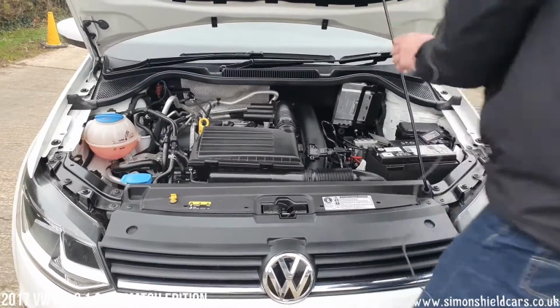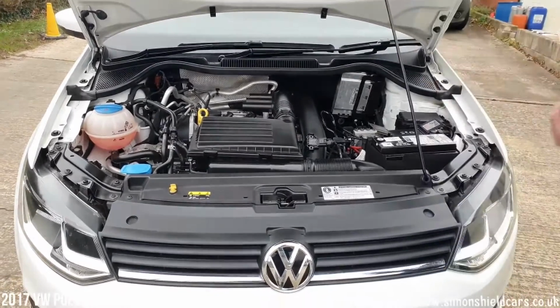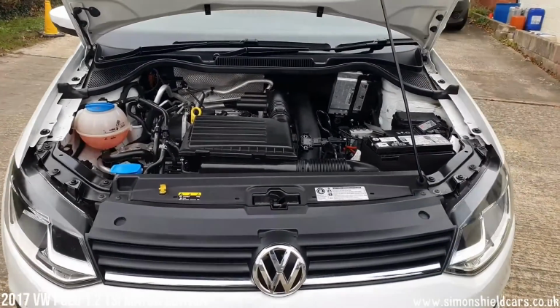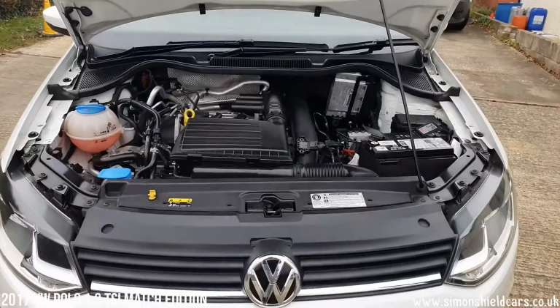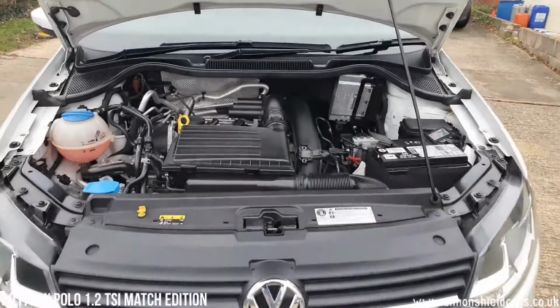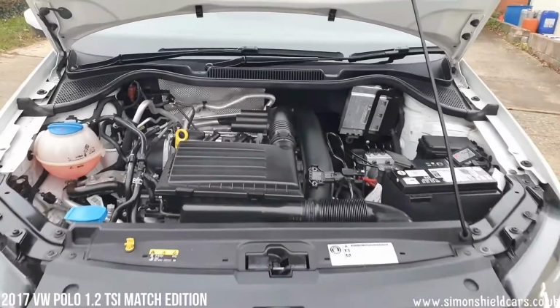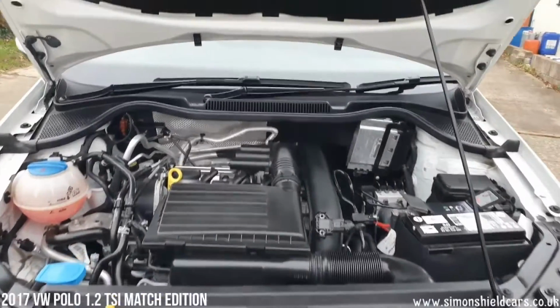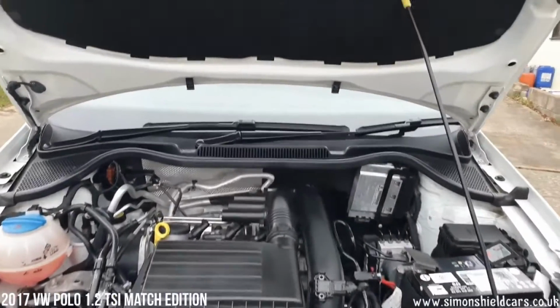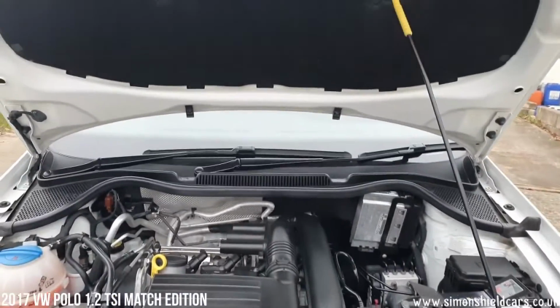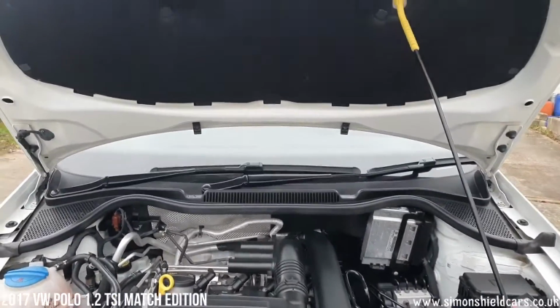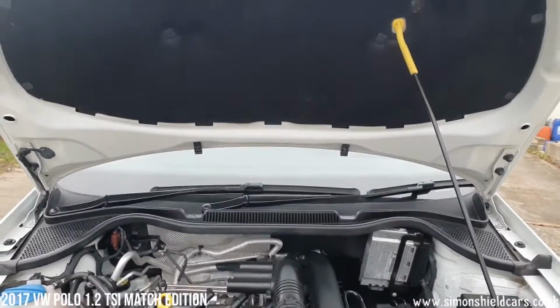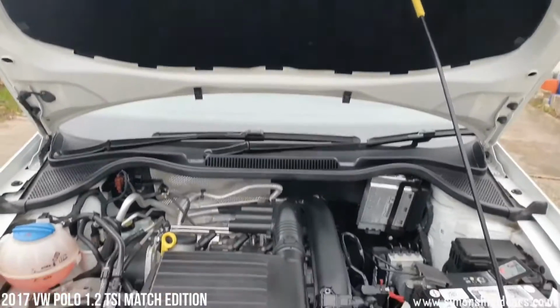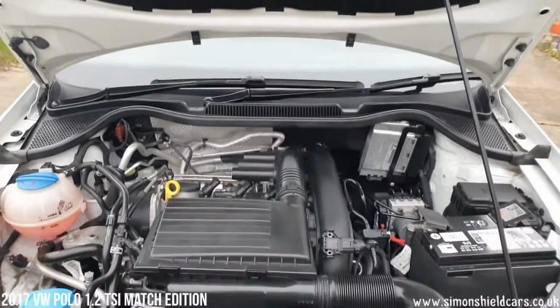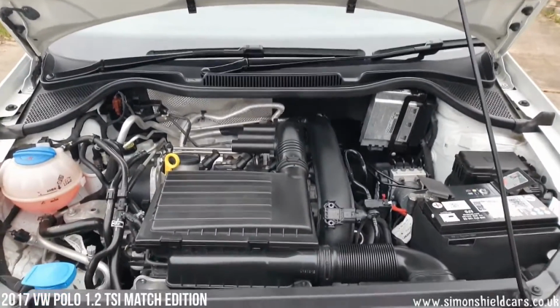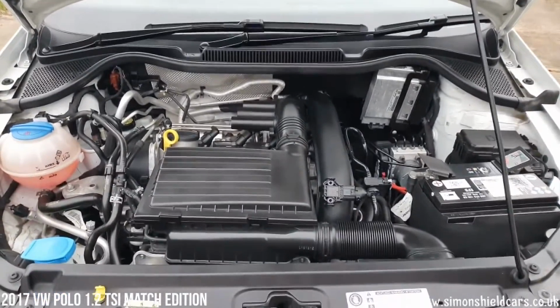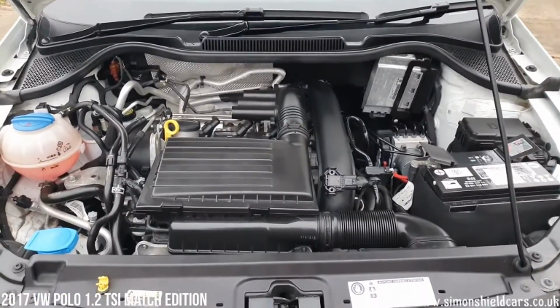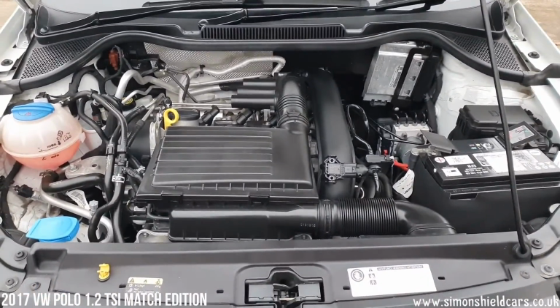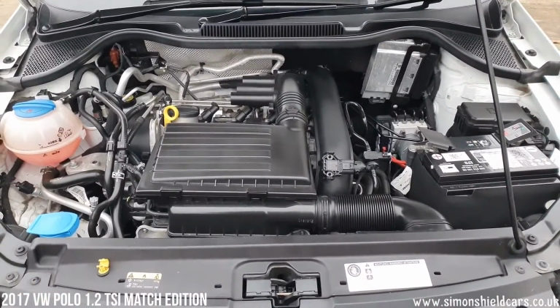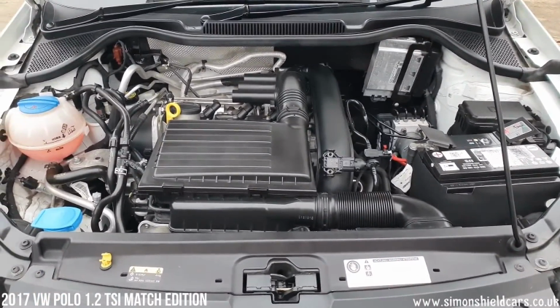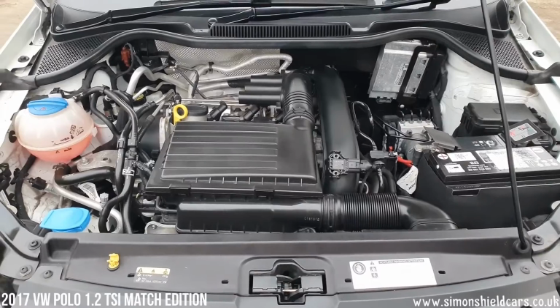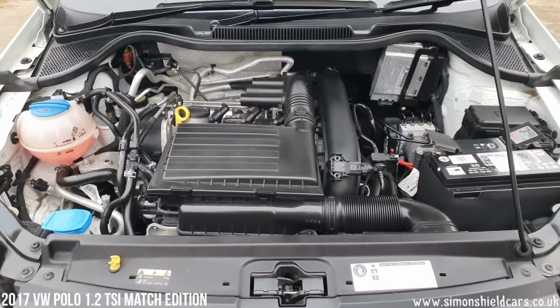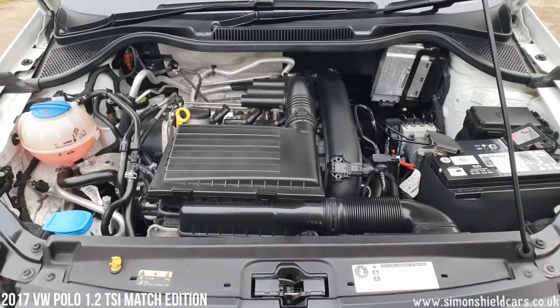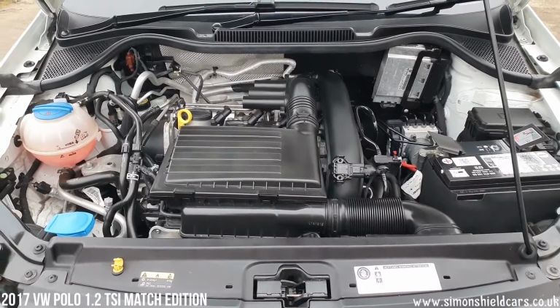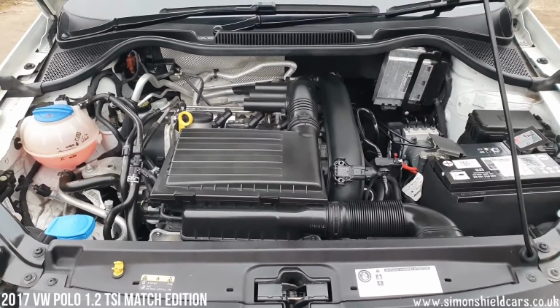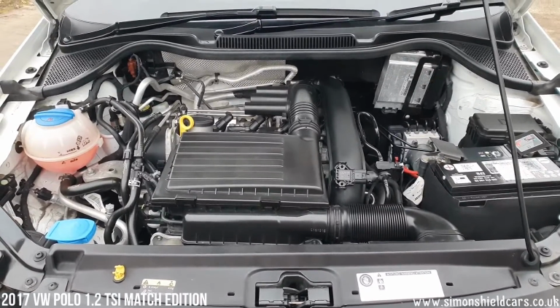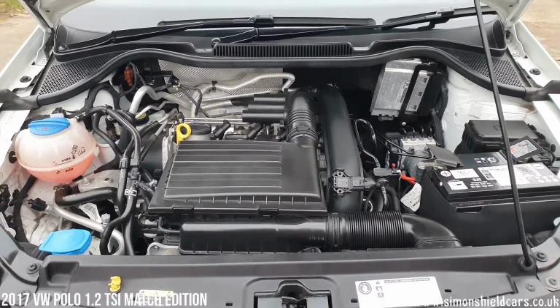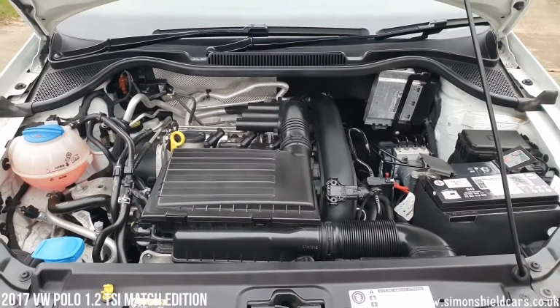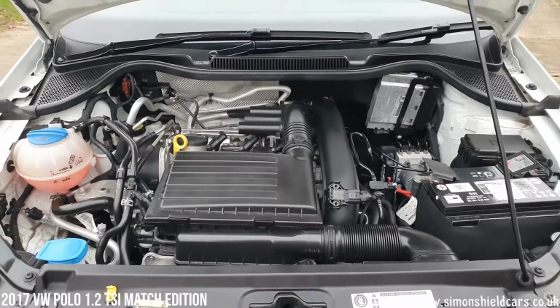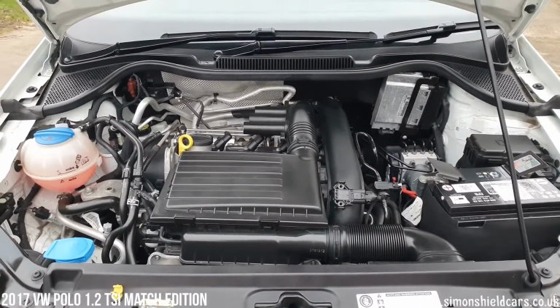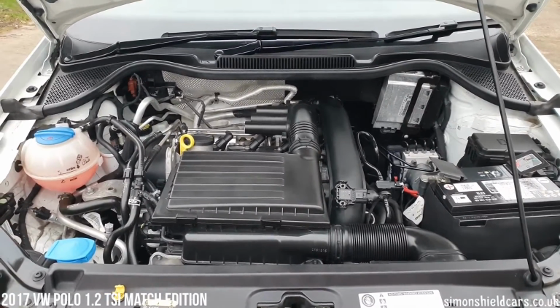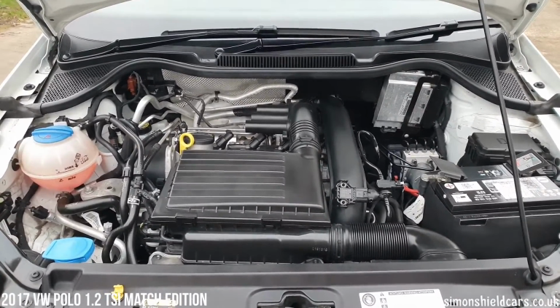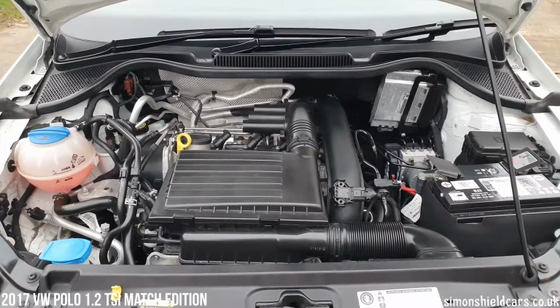There we have the Volkswagen 1.2 litre four-cylinder petrol engine — economic, powerful, very nice. And all clean and tidy under here as well.